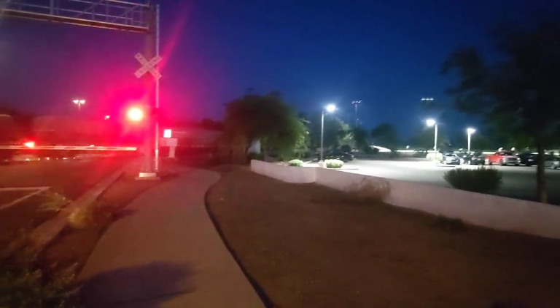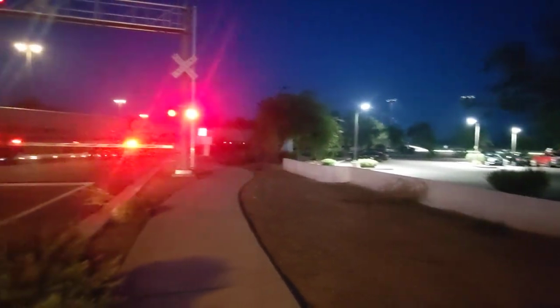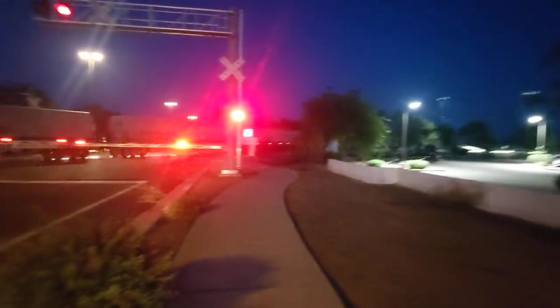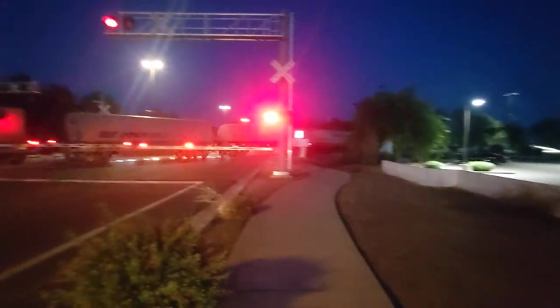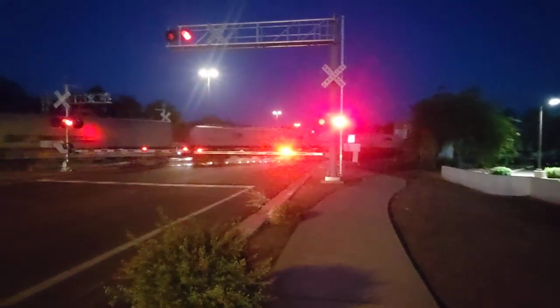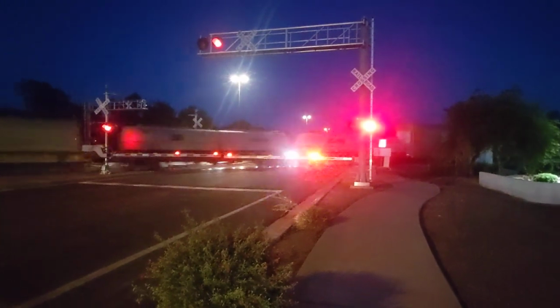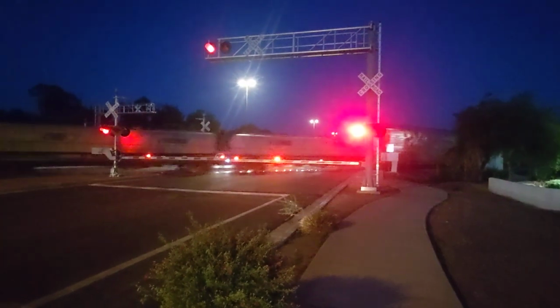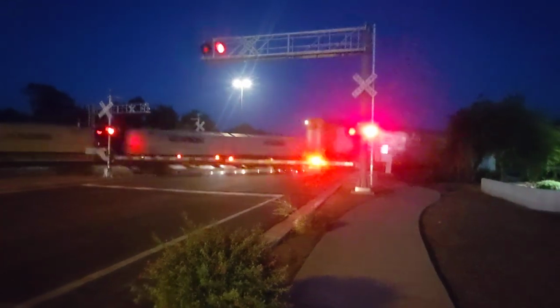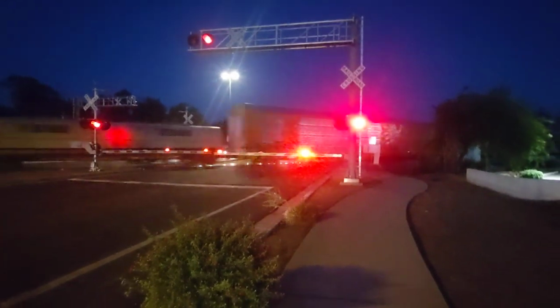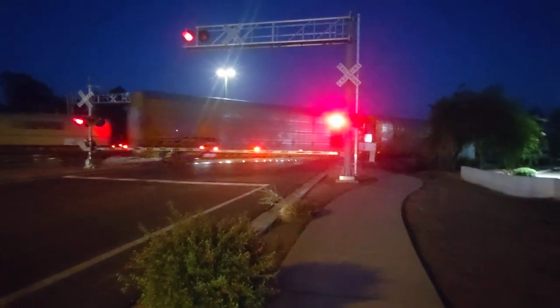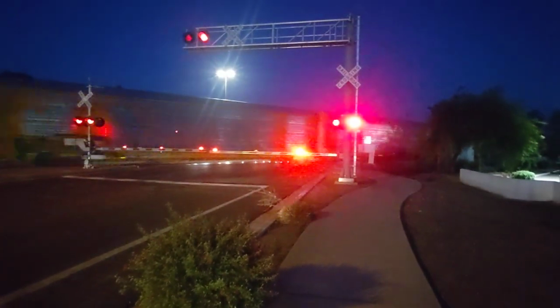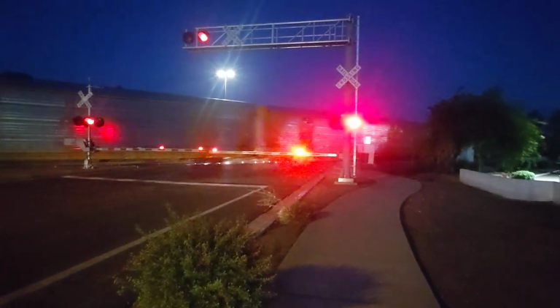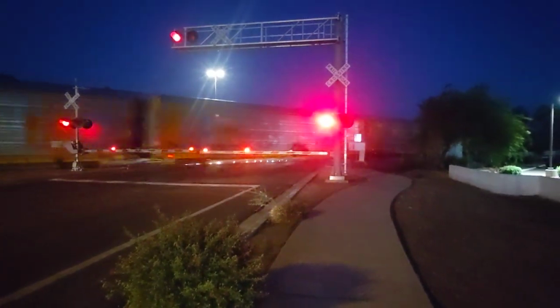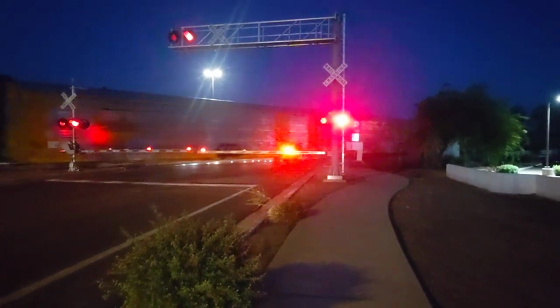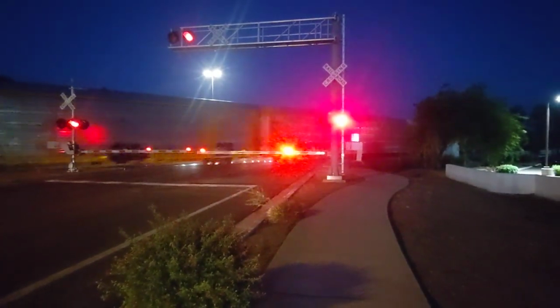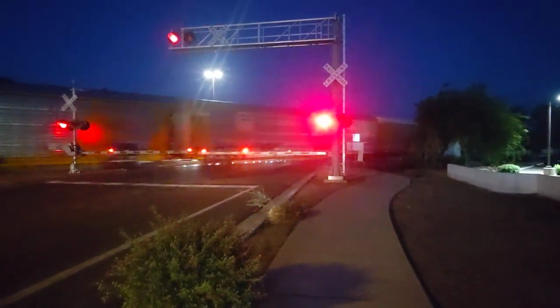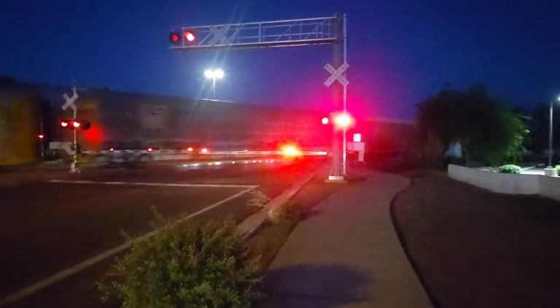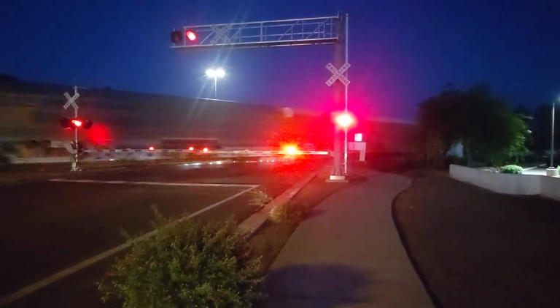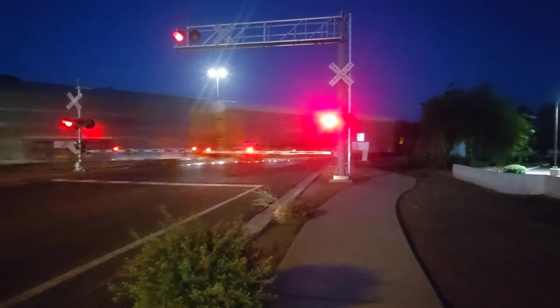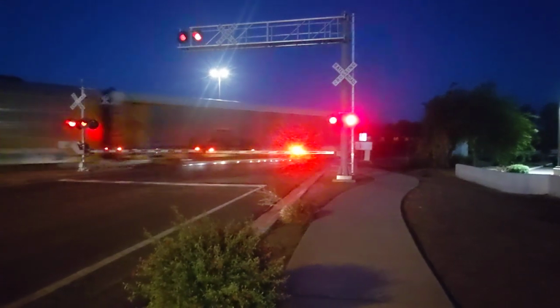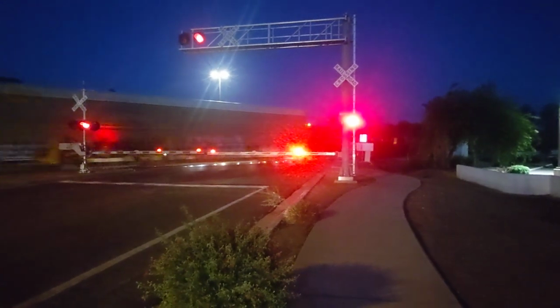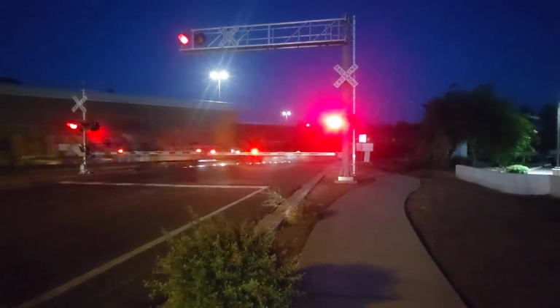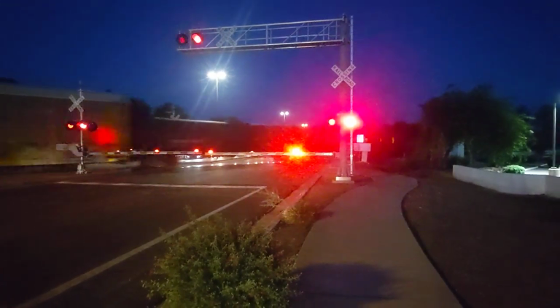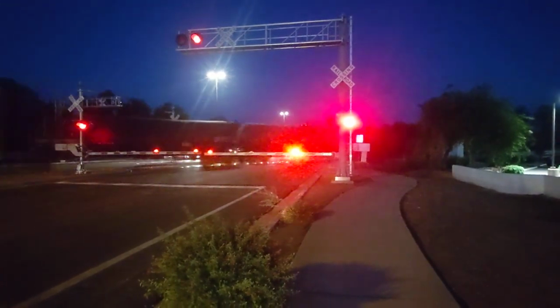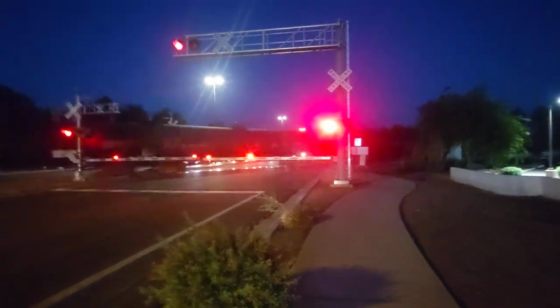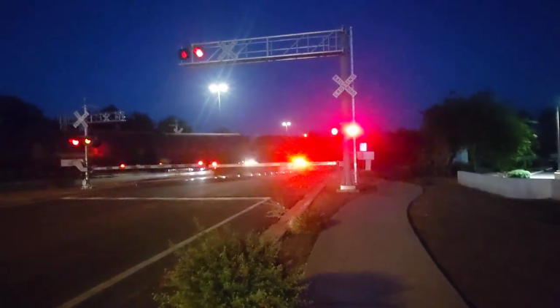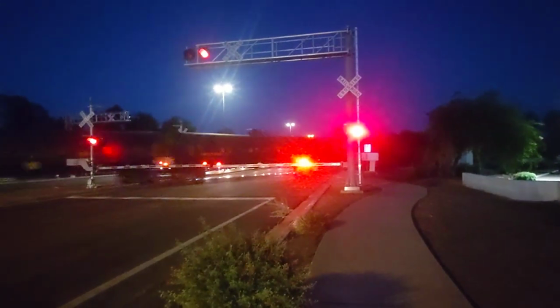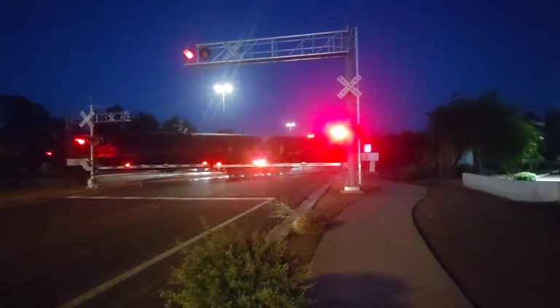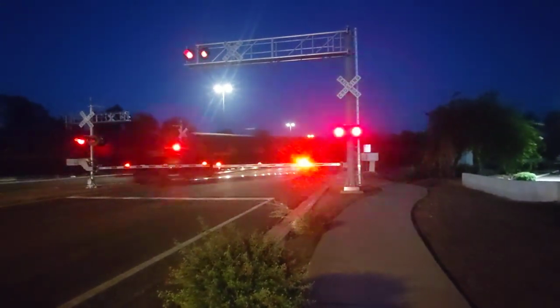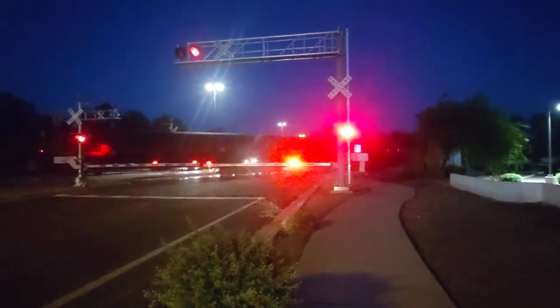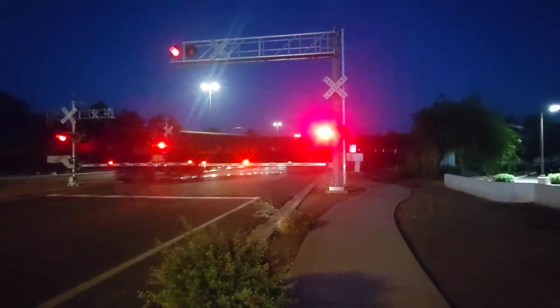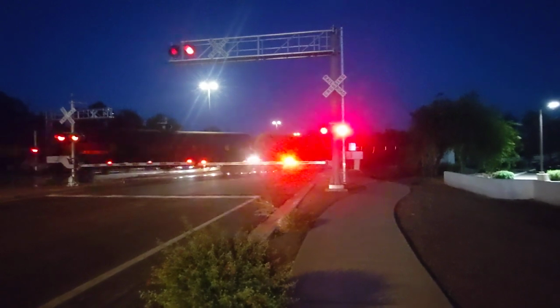I don't know how well you can see it, but I was able to see some of the lights from the crossing gates on Belvista. And I see Belvista's gates going up, so that means the end of the train is about to pass here.